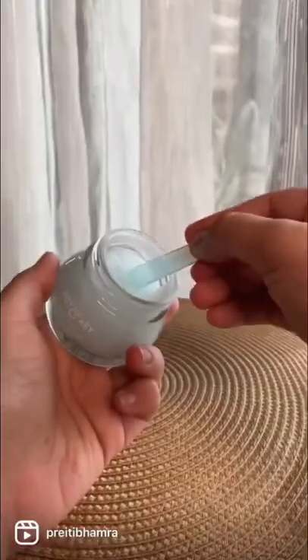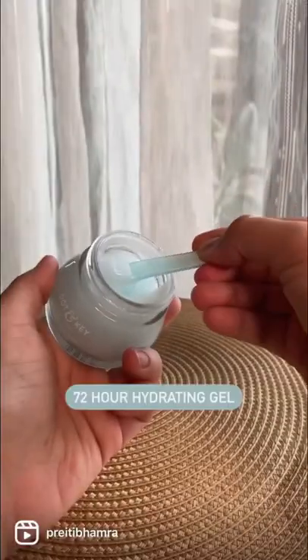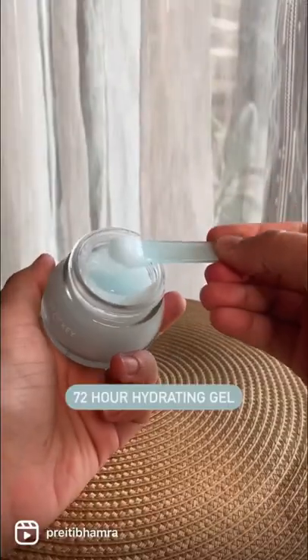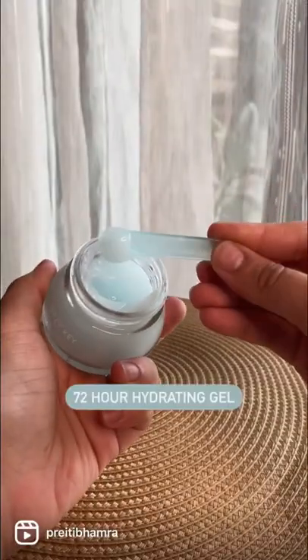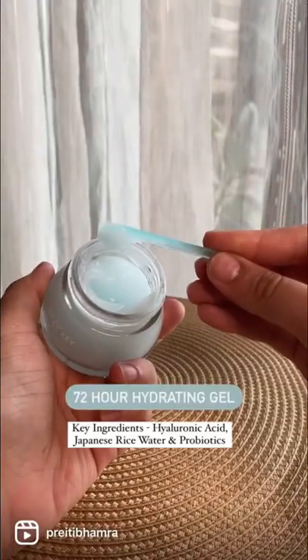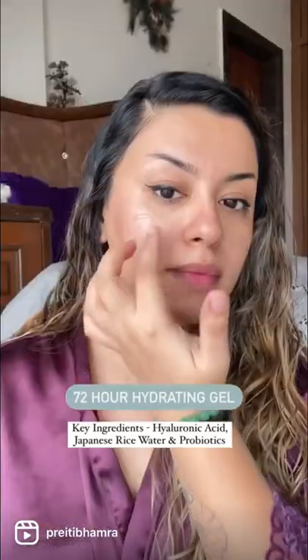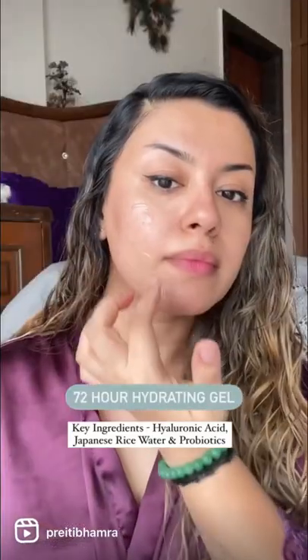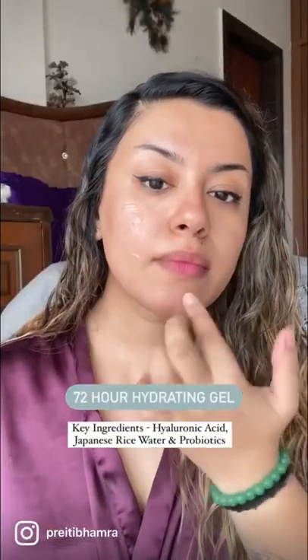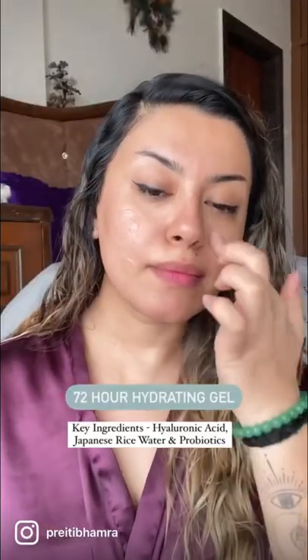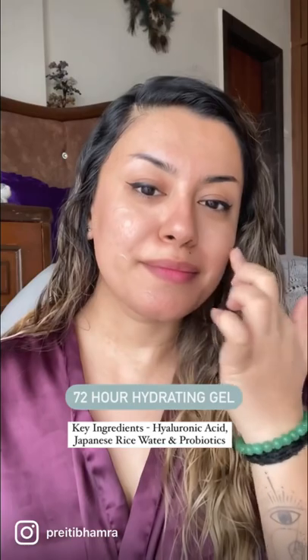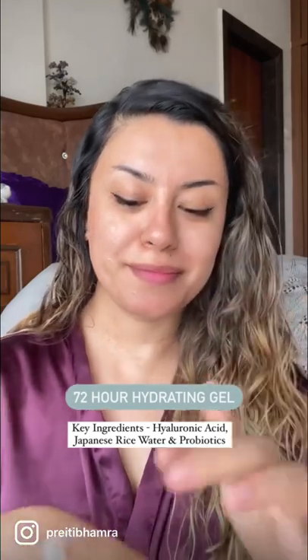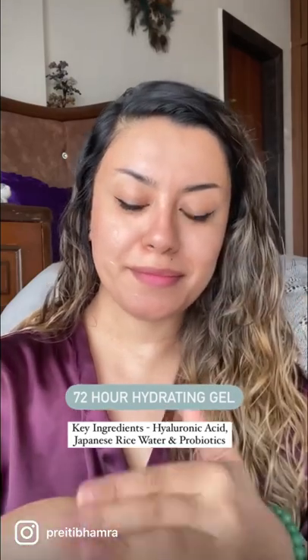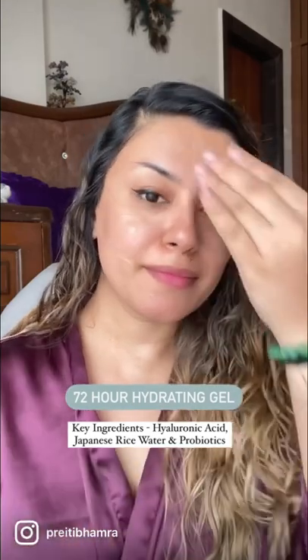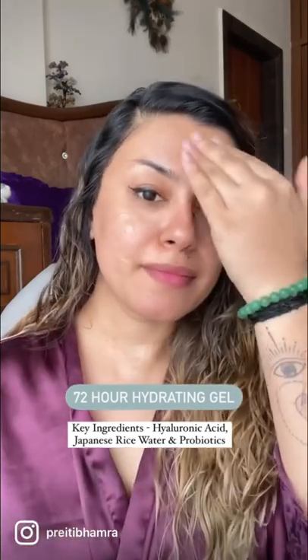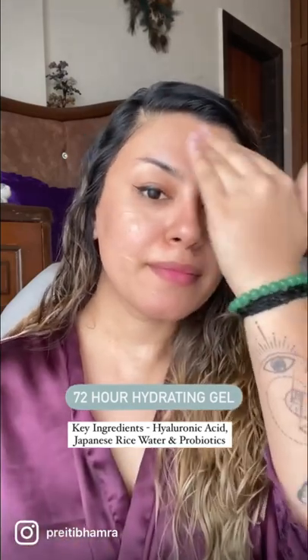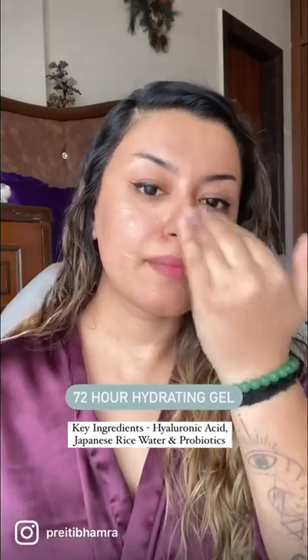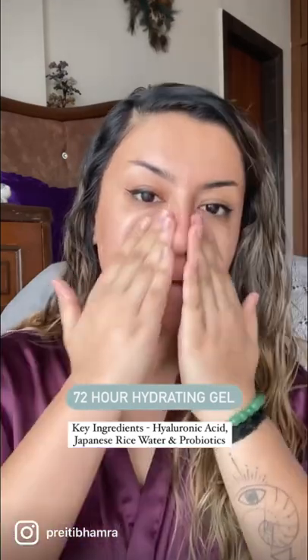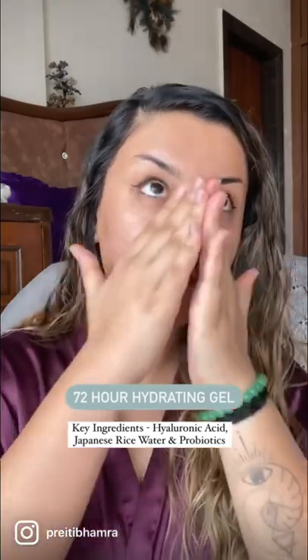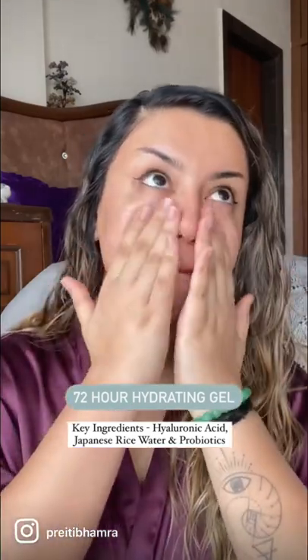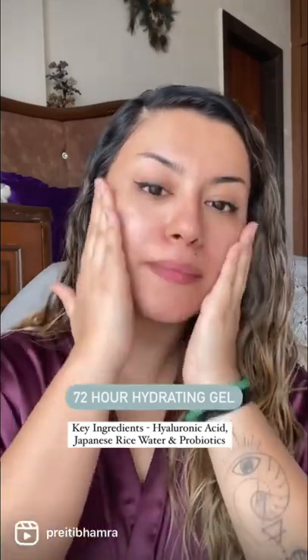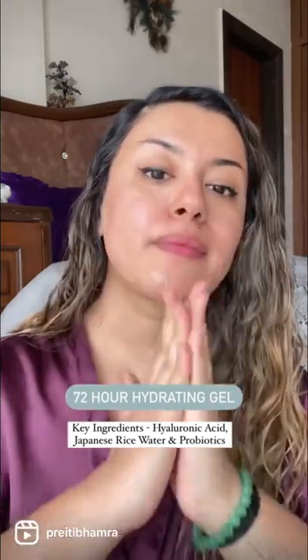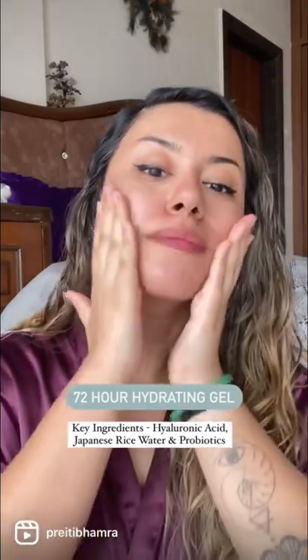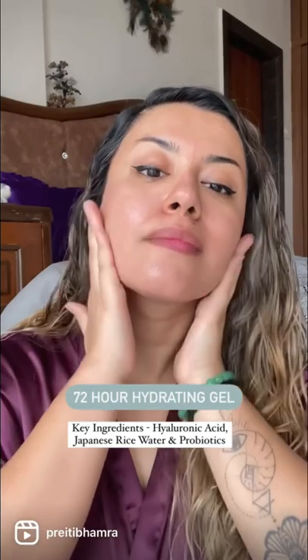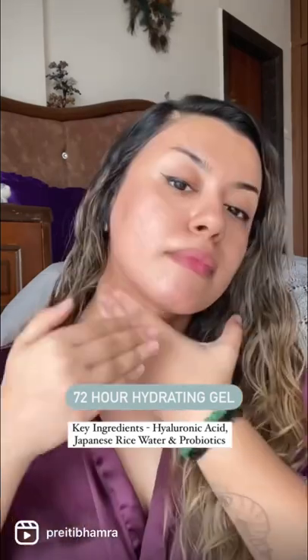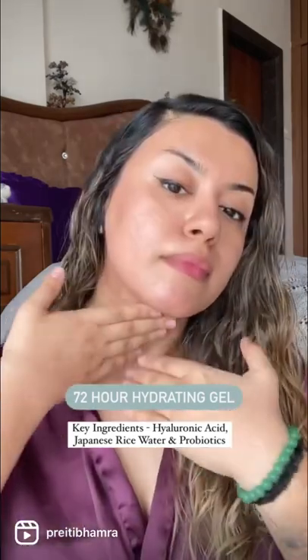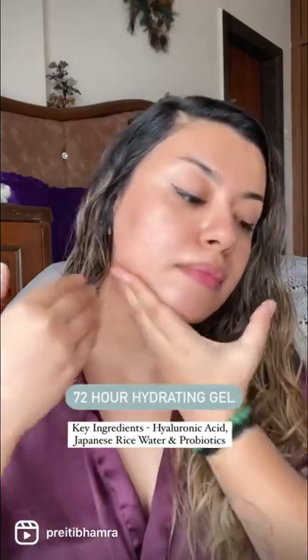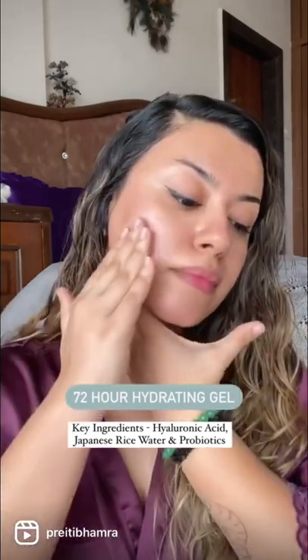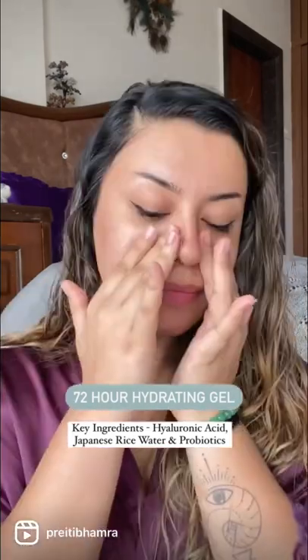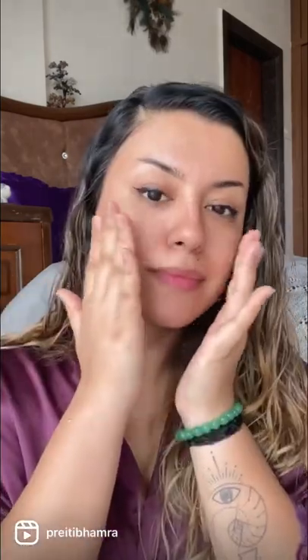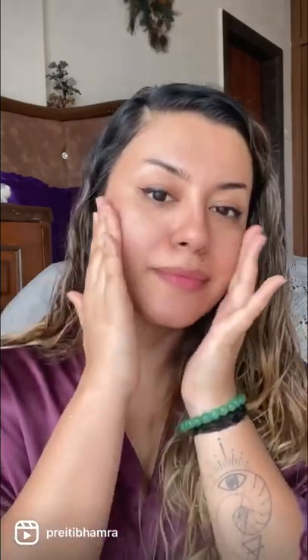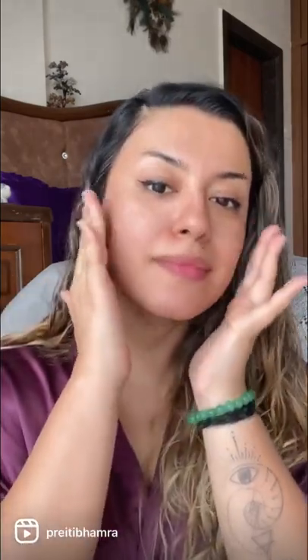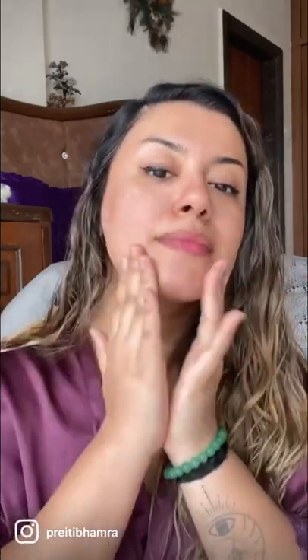The 72 hour hydration gel has been one of my favourites for years now. I've emptied so many jars of this. Super hydrating, non-sticky, perfect for my combination skin. Easy to layer with so many other actives as well.